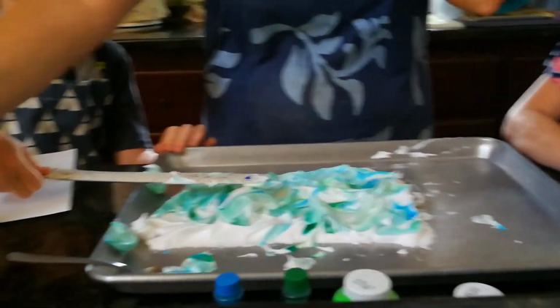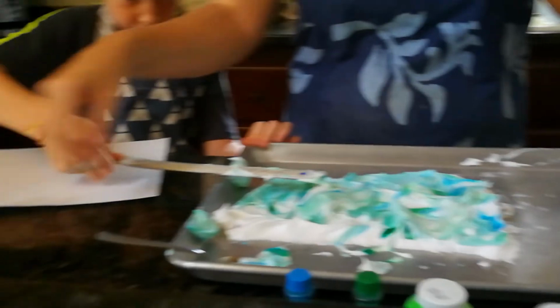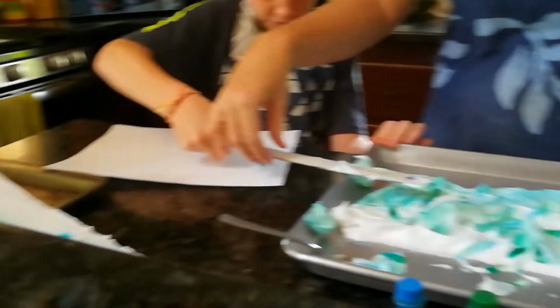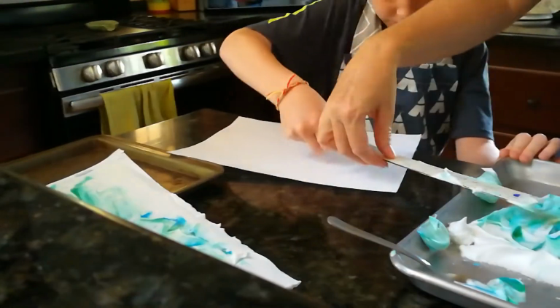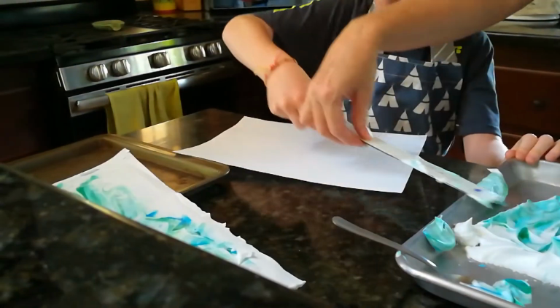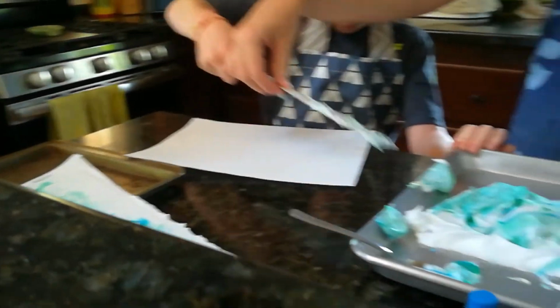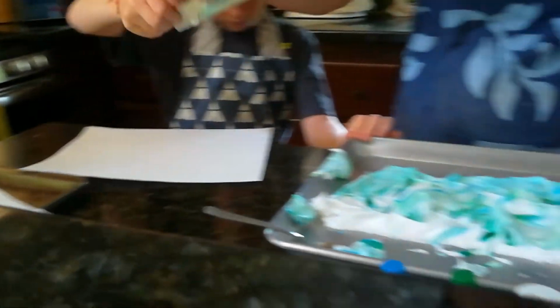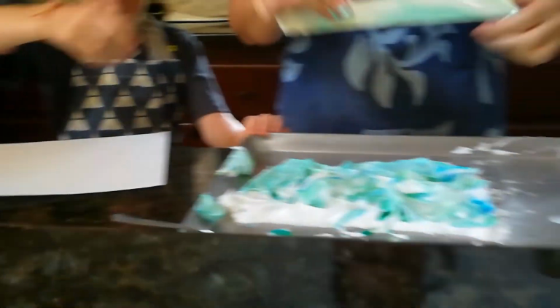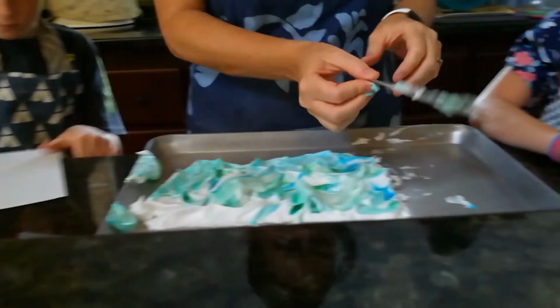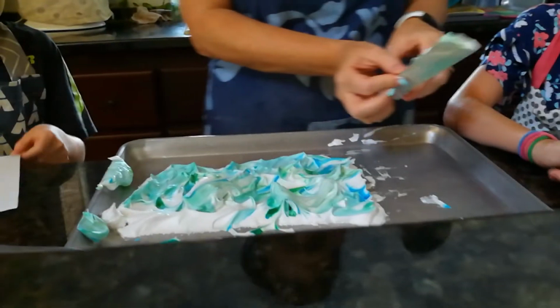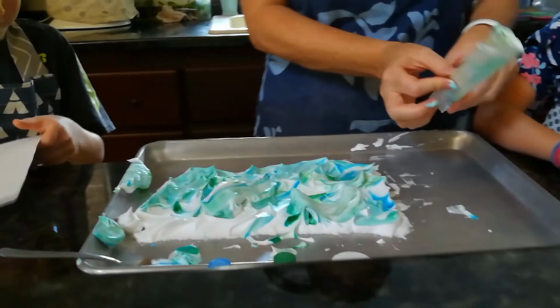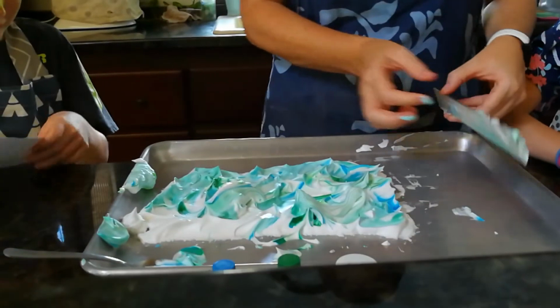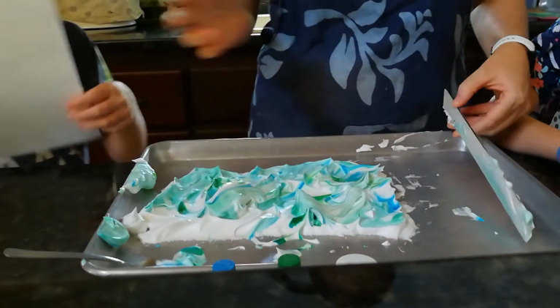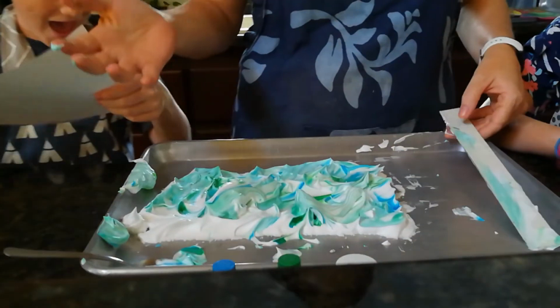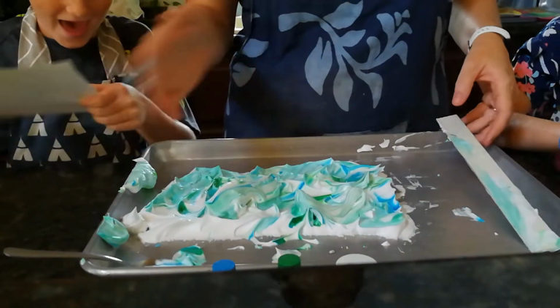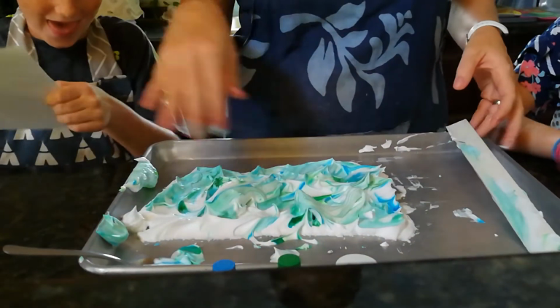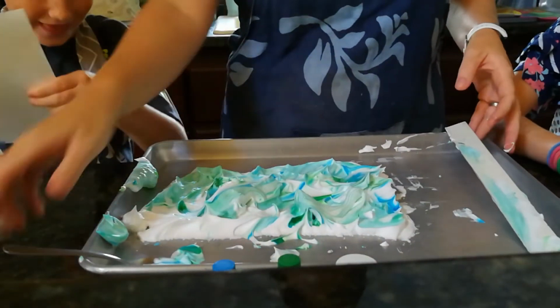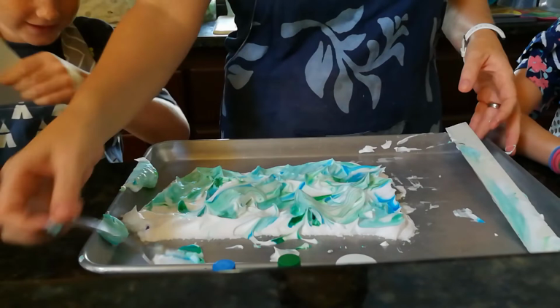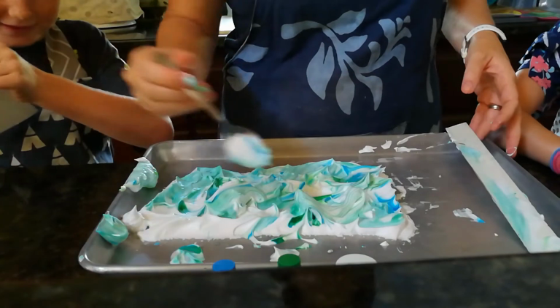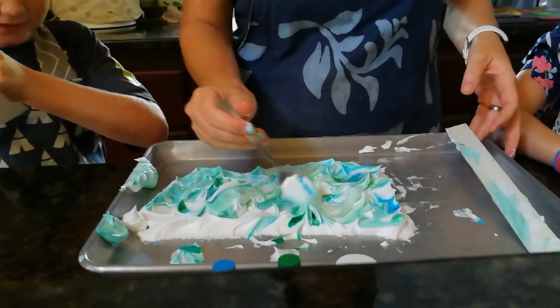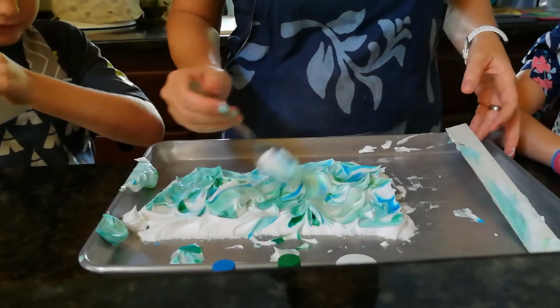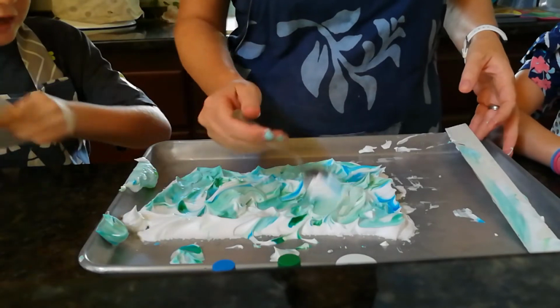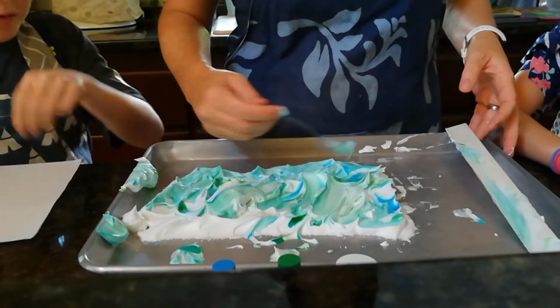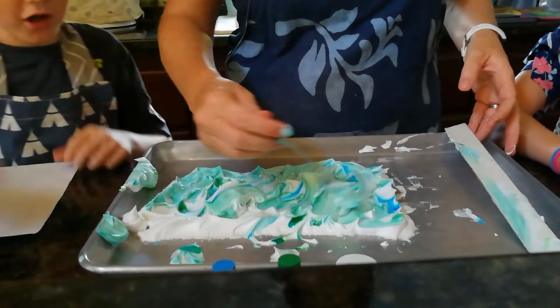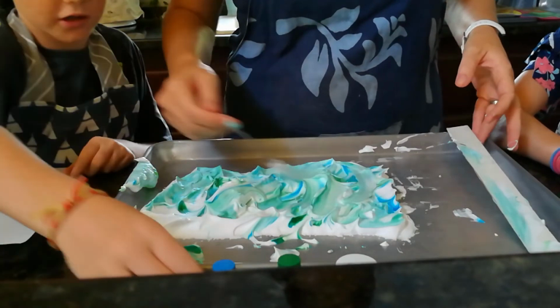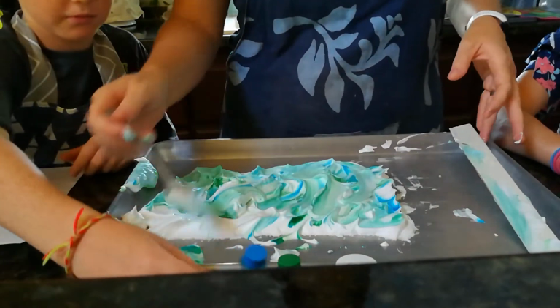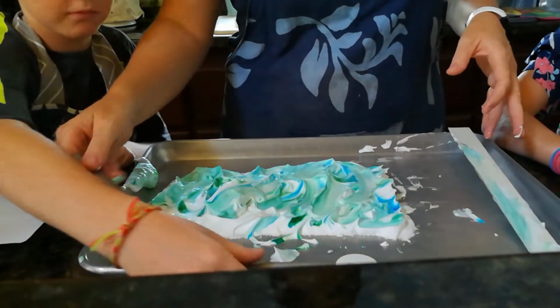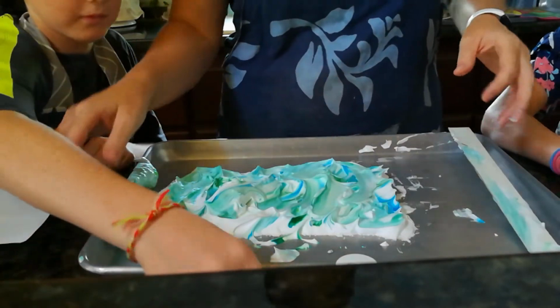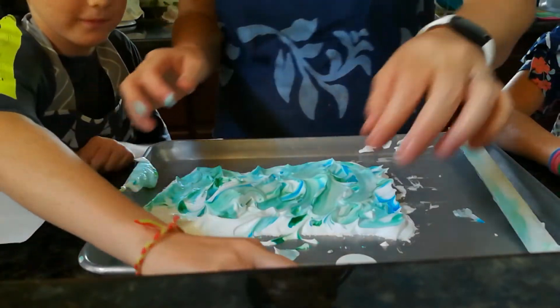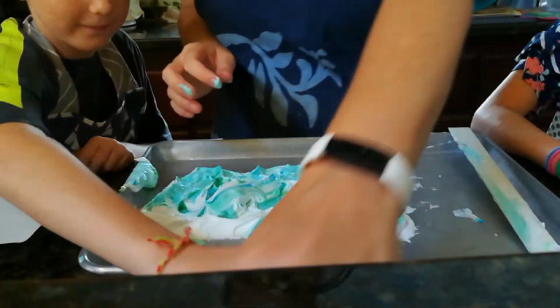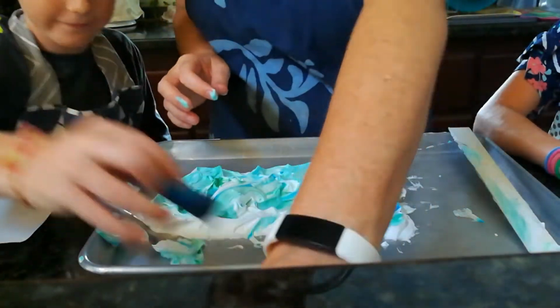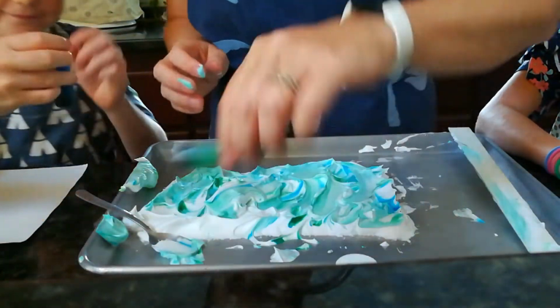Now Ash is going to take a turn to put his paper in. And if you need to, you can put more paint or more colors. Let's put a little more on.